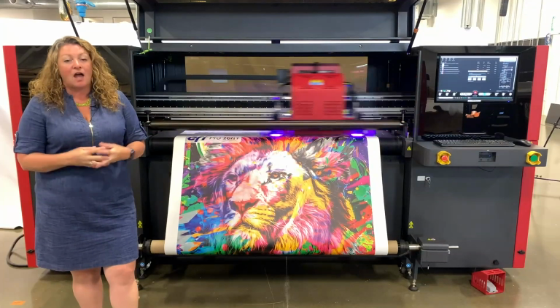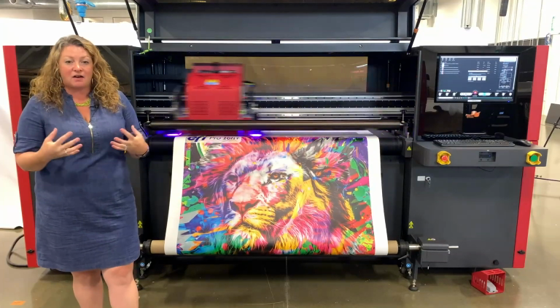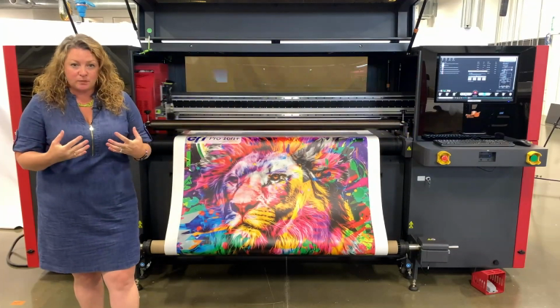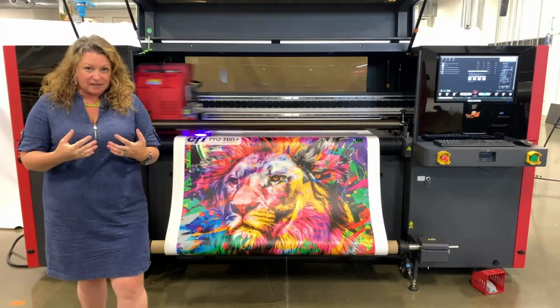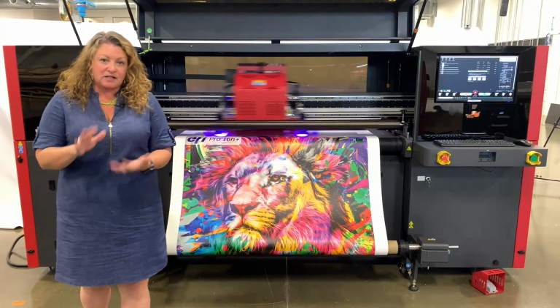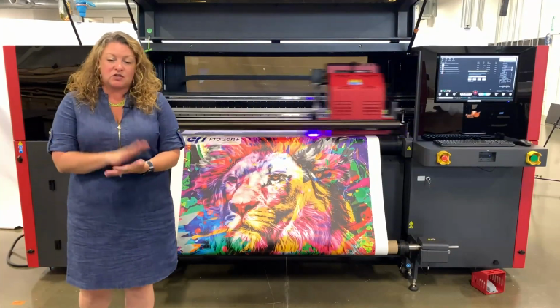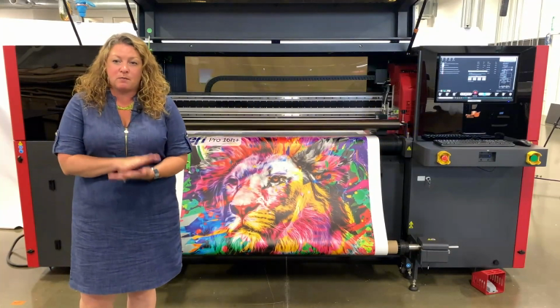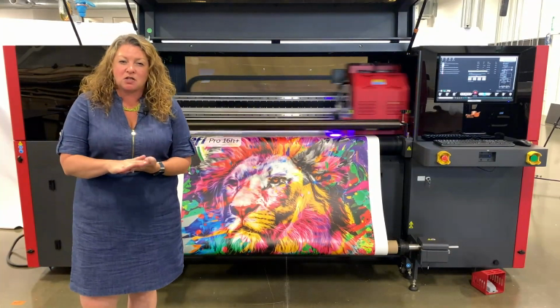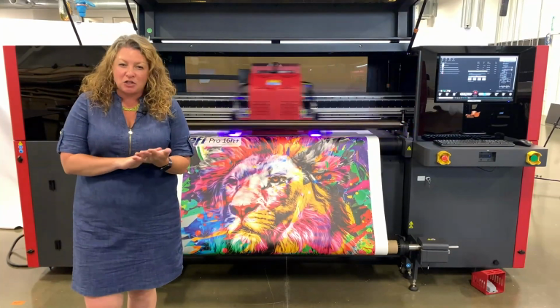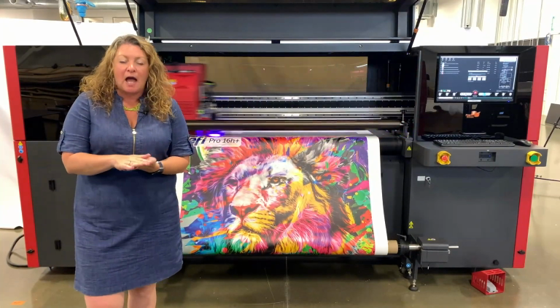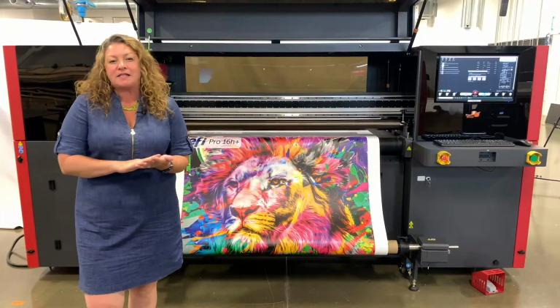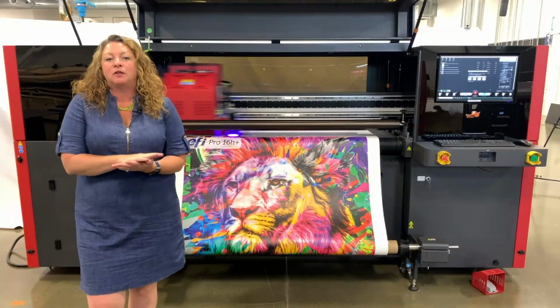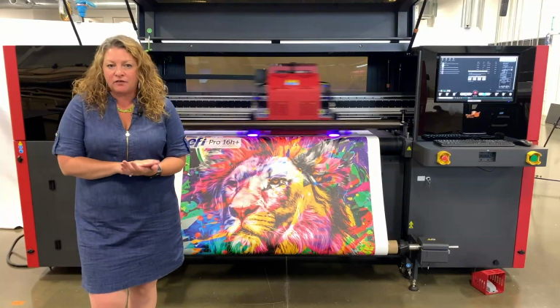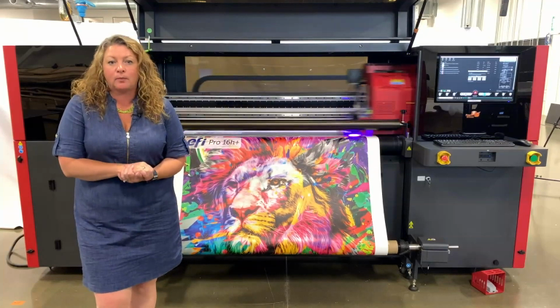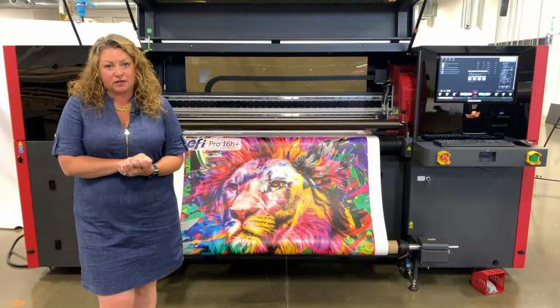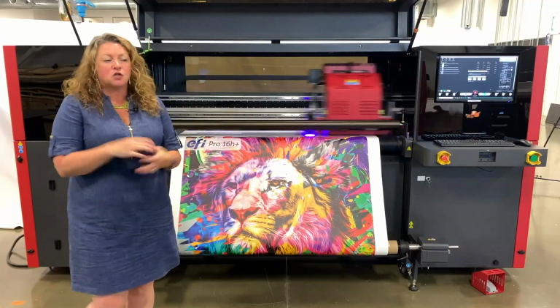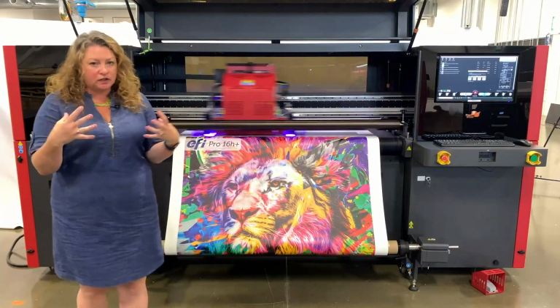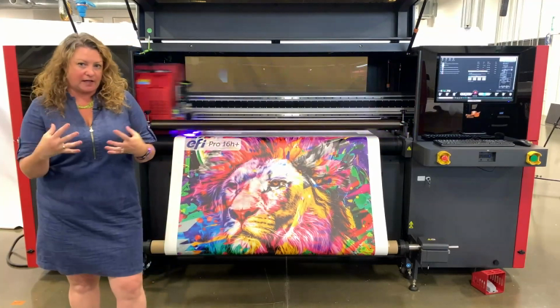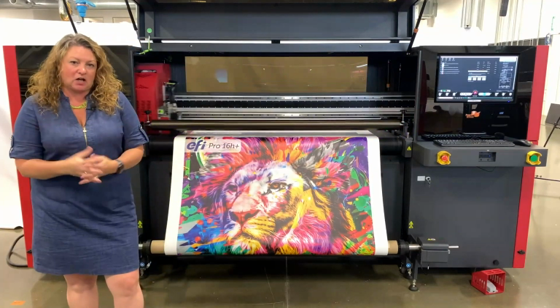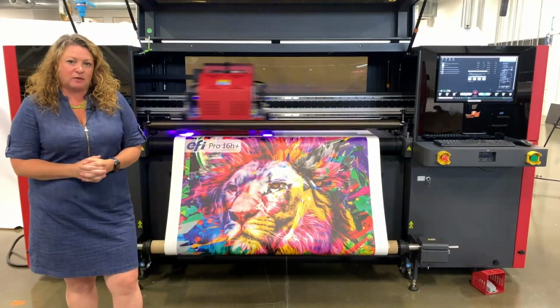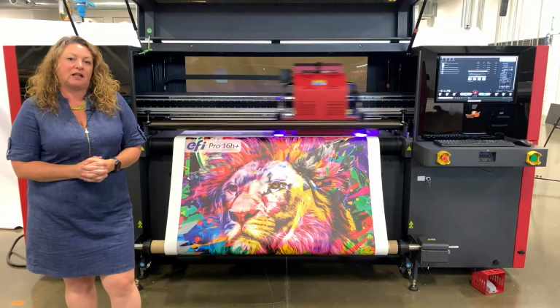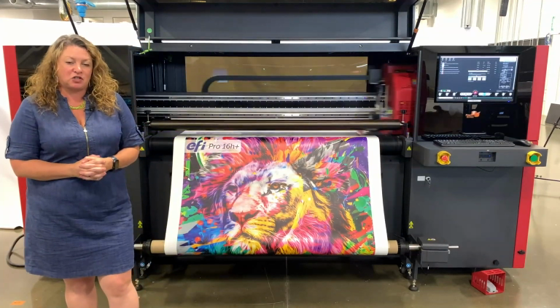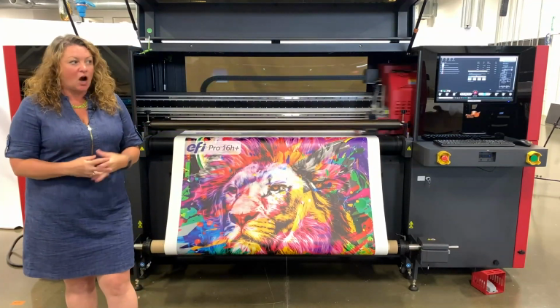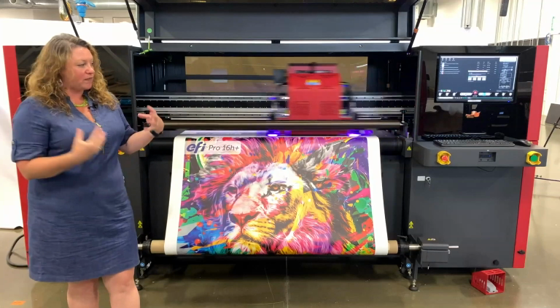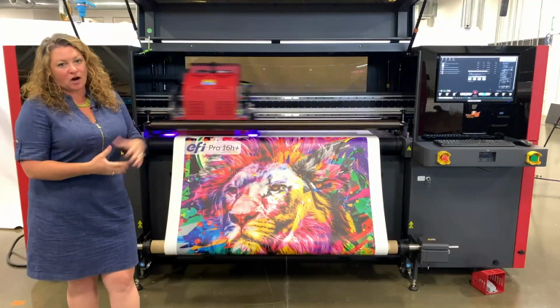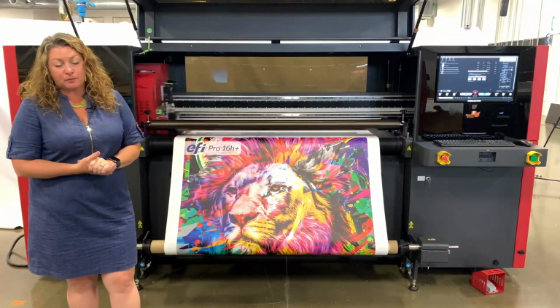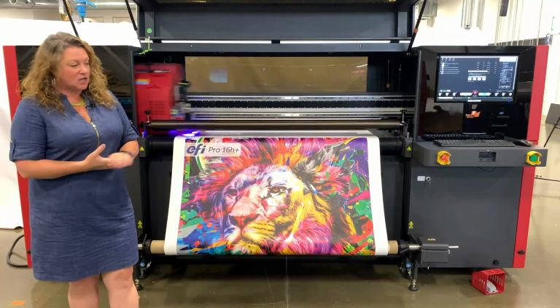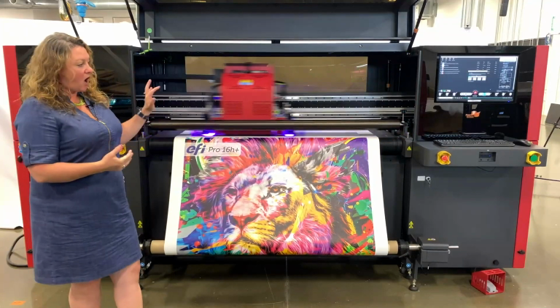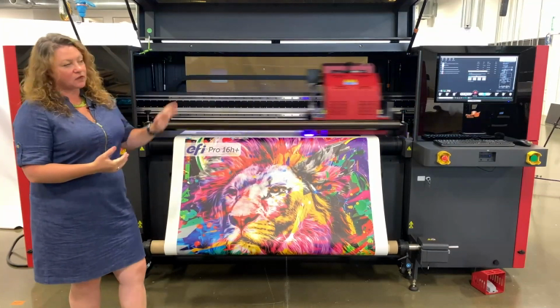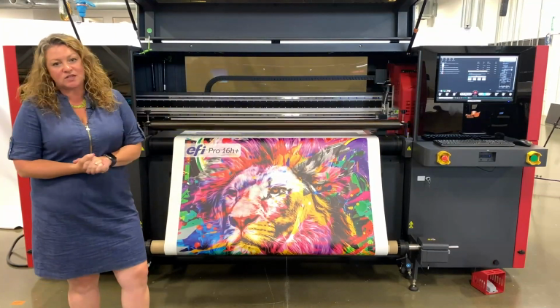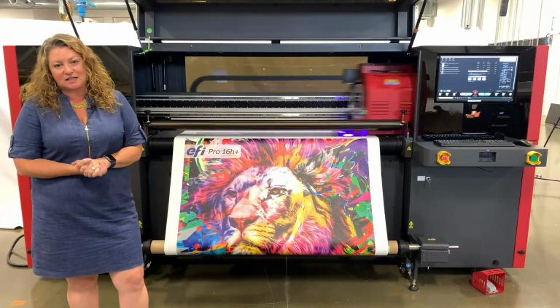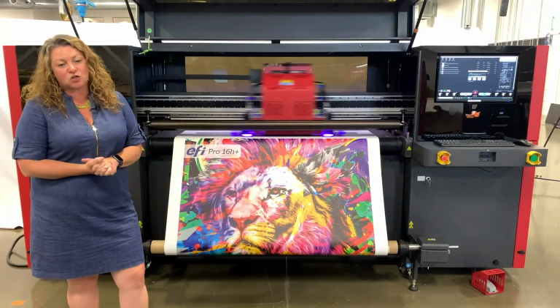that everybody likes in the existing Pro Graphics ink set — protecting against surface mar and scratching and some low level abrasion. So really great ink technology being leveraged here with the Pro Graphics Plus on the new 16H Plus.